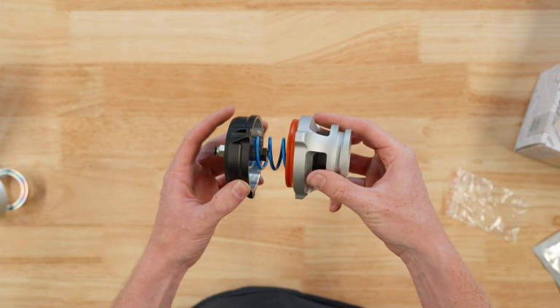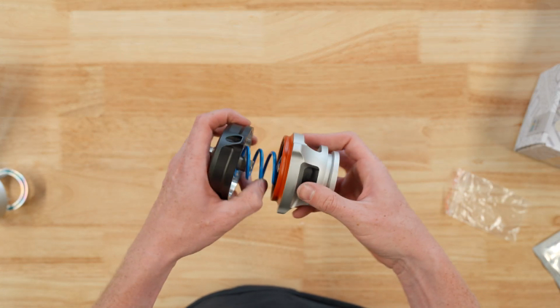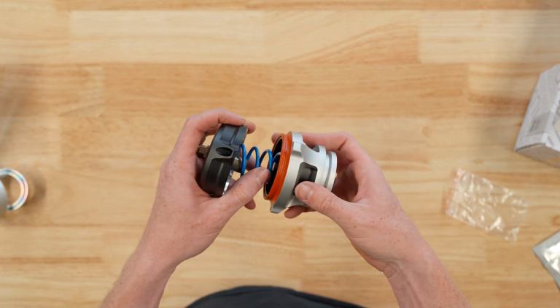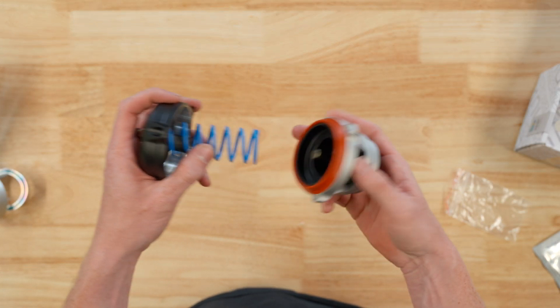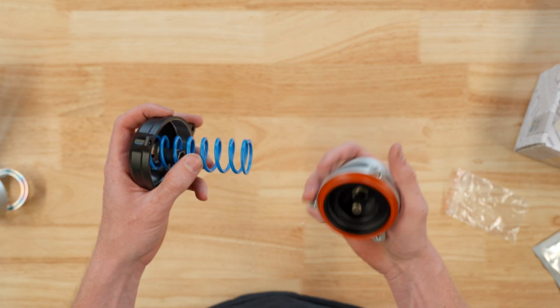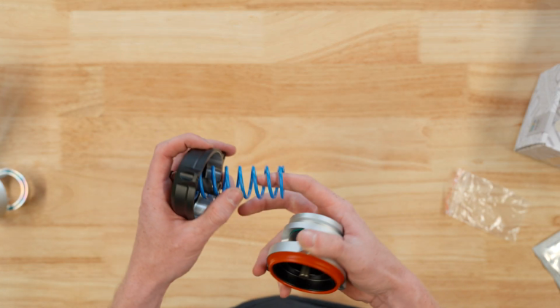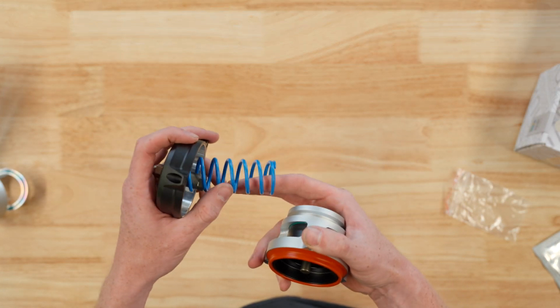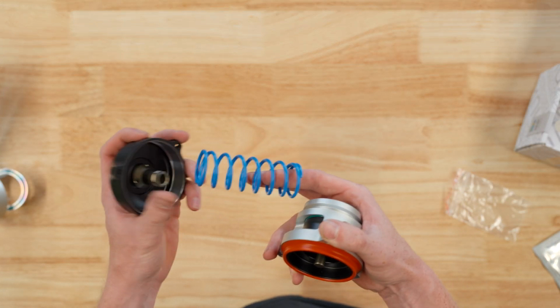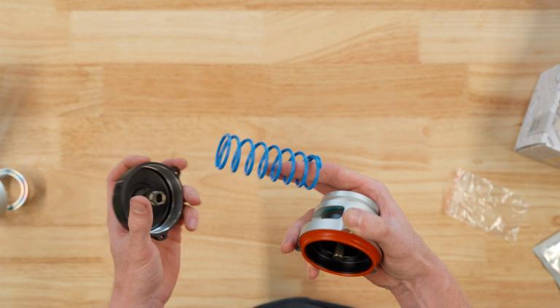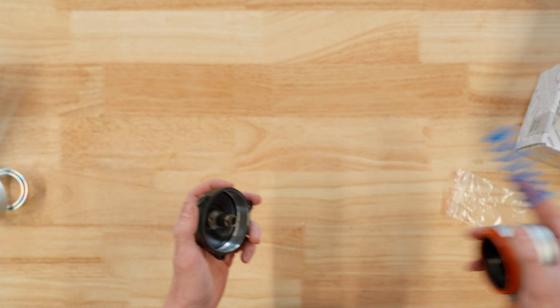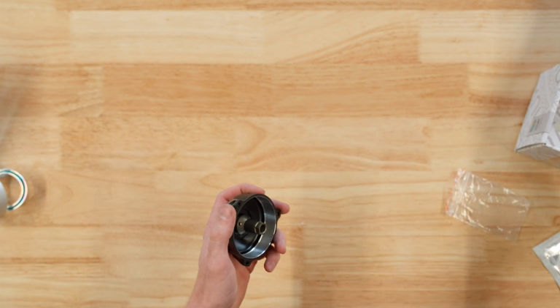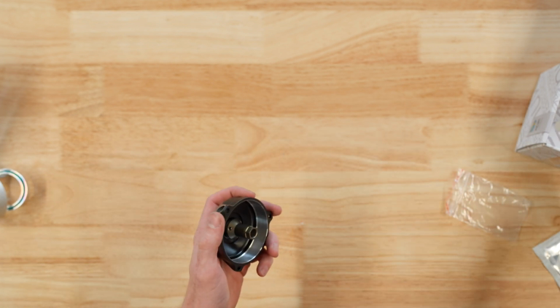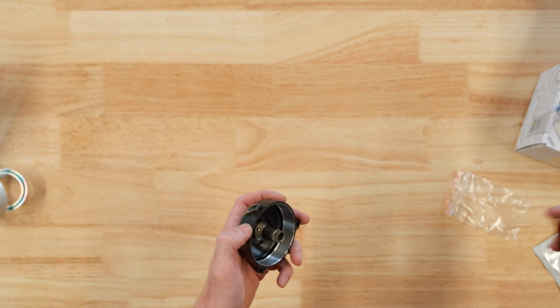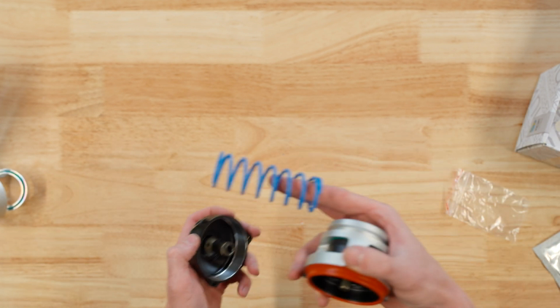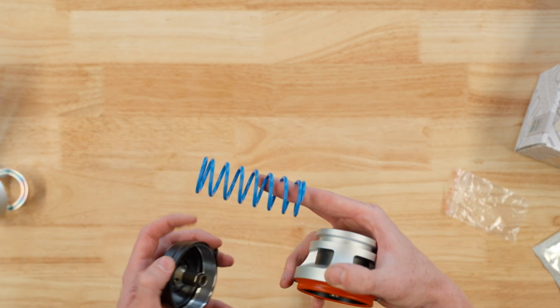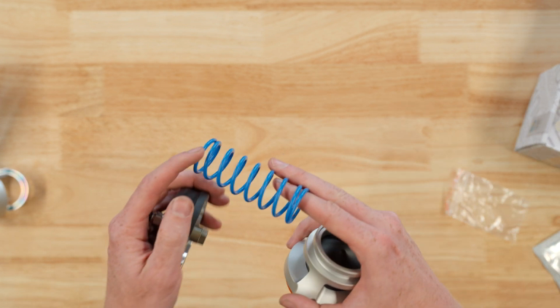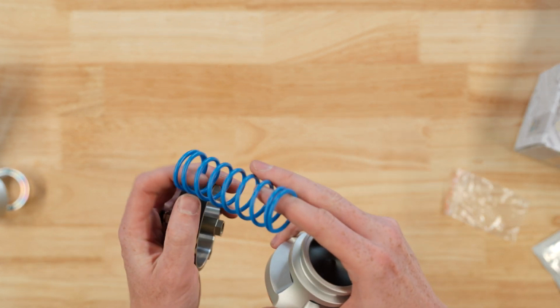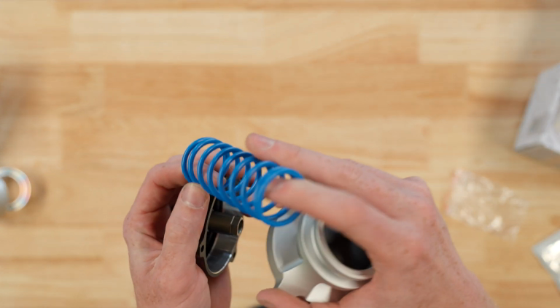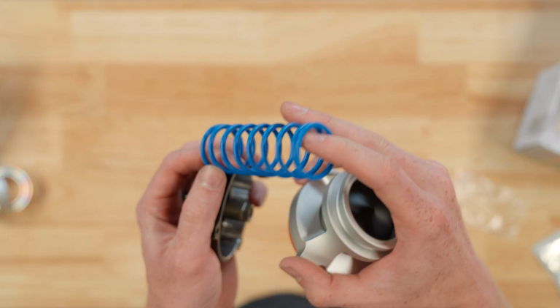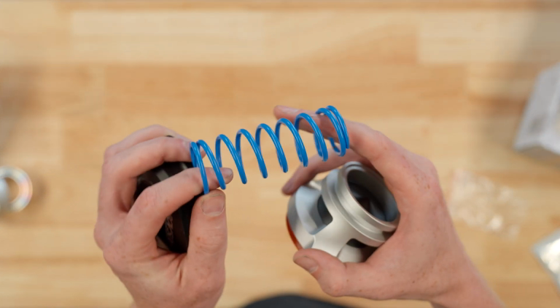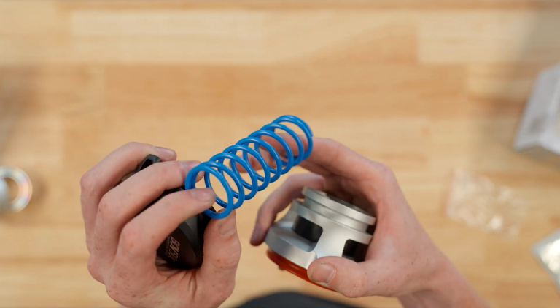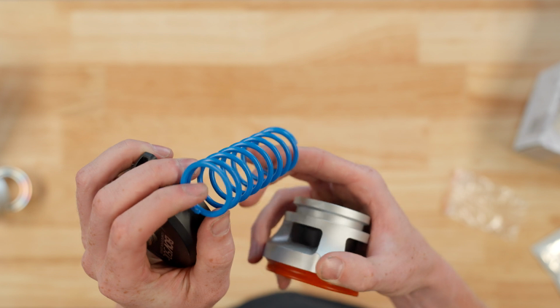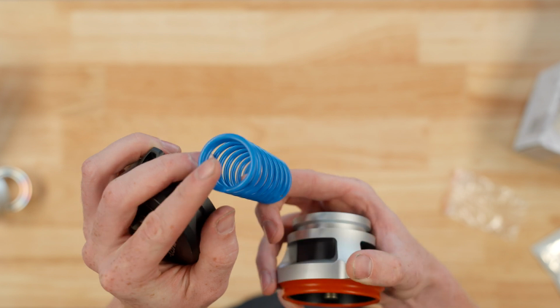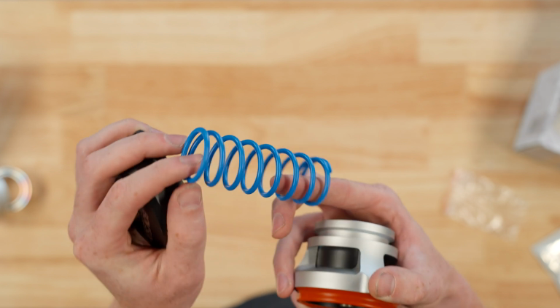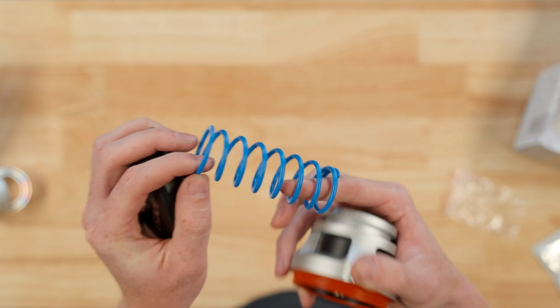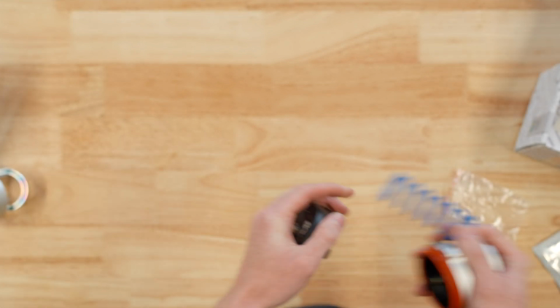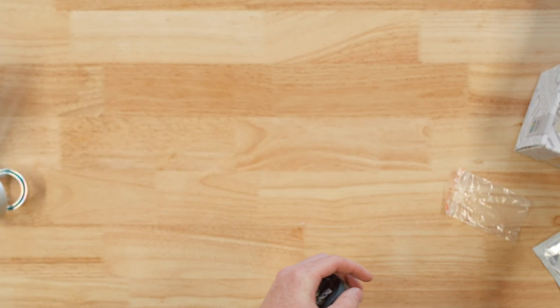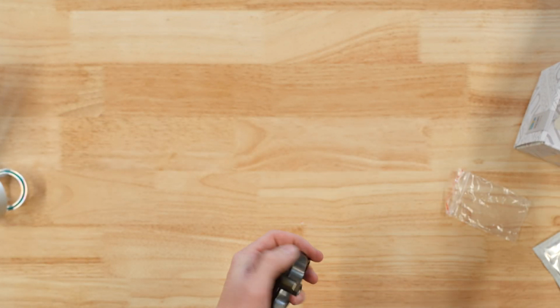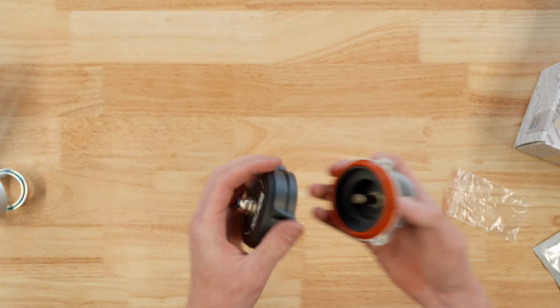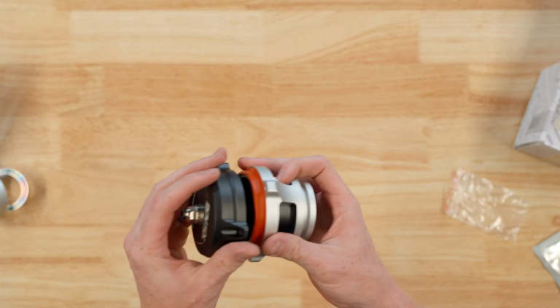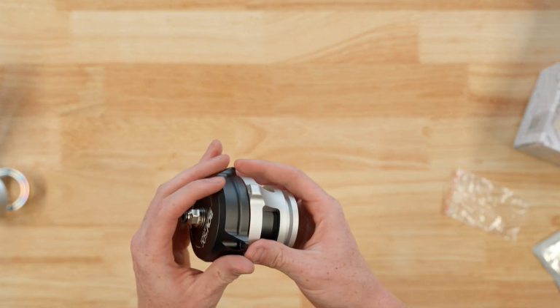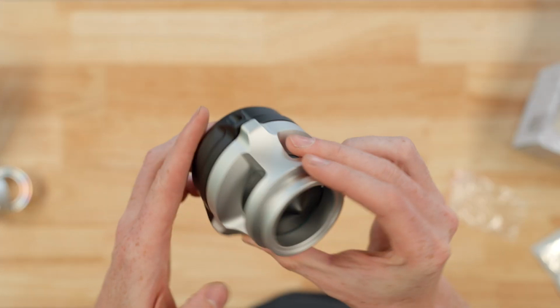Let's check out the assembly of the blow-off valve. The first thing we note is the spring. This spring is interchangeable for different sizes so that you can size it correctly for the blow-off valve, ensuring that it stays closed during idle.